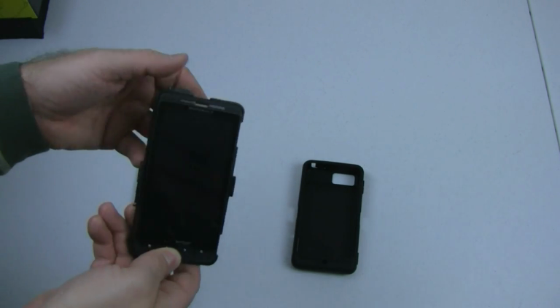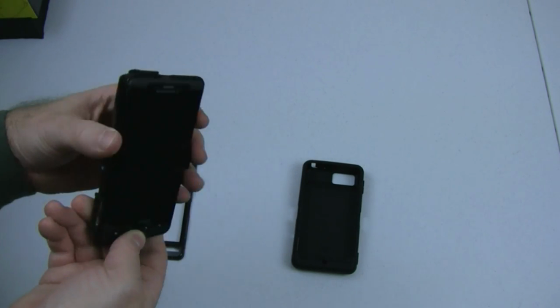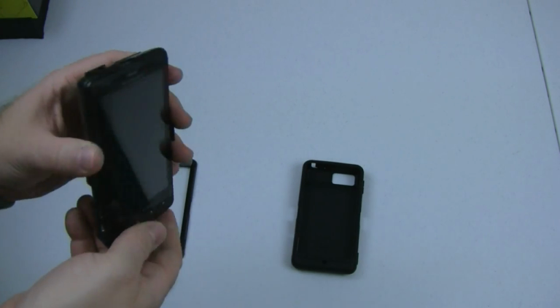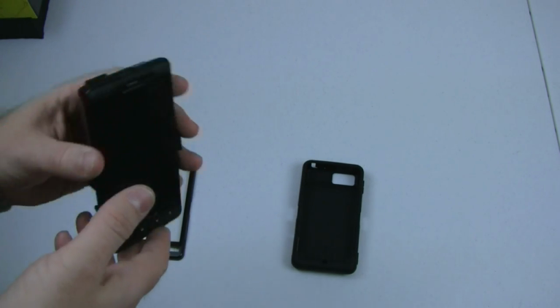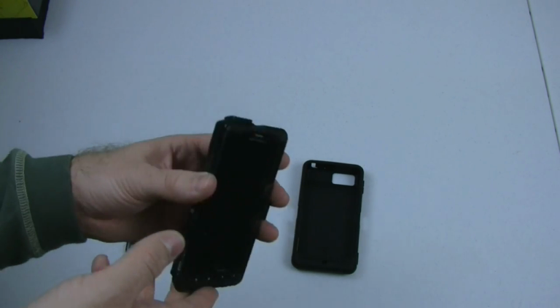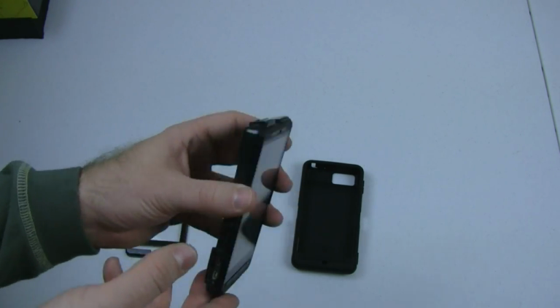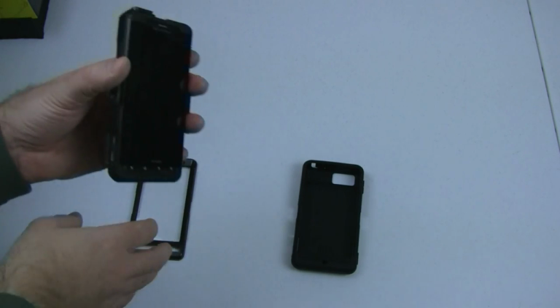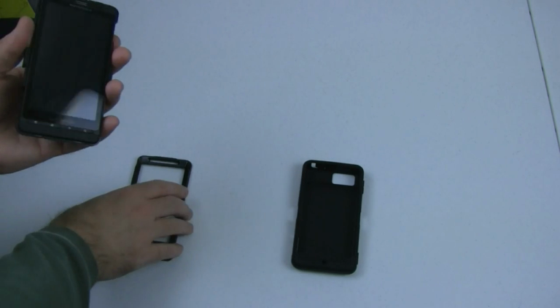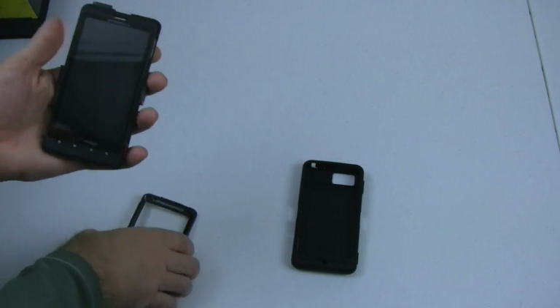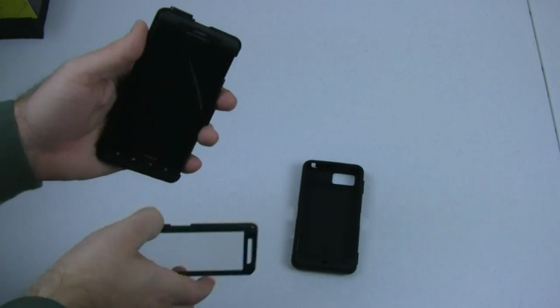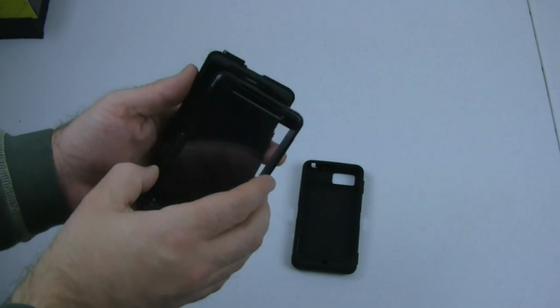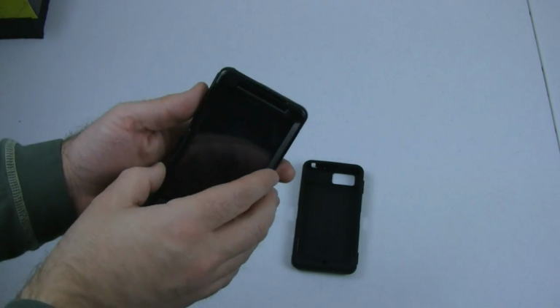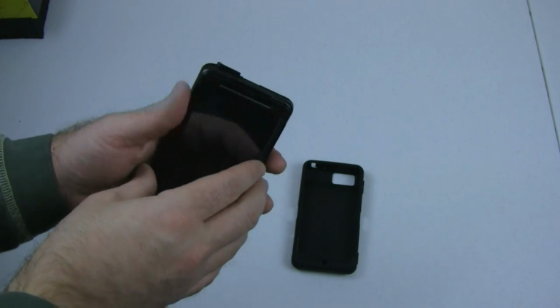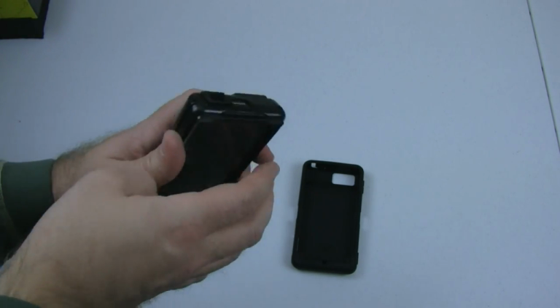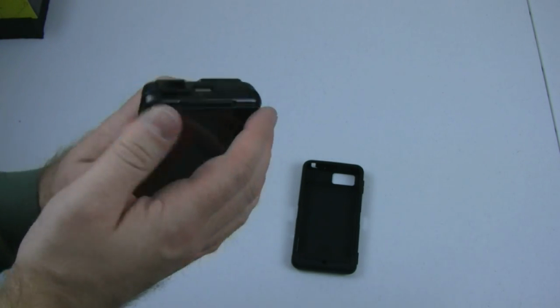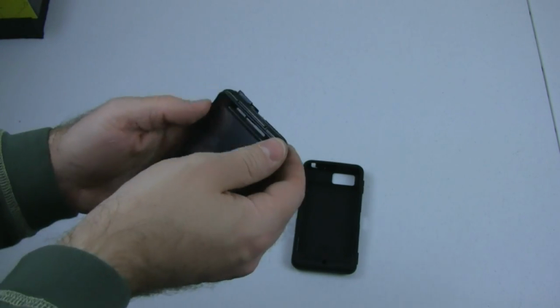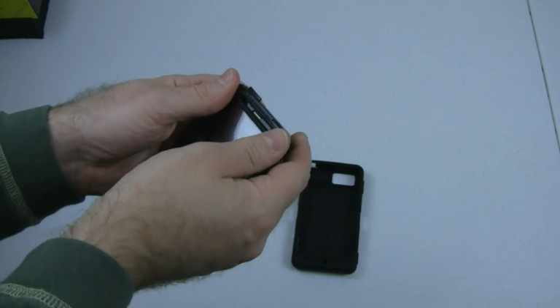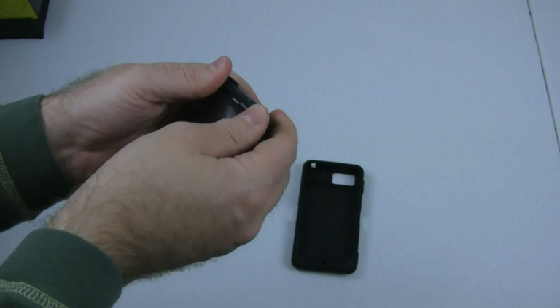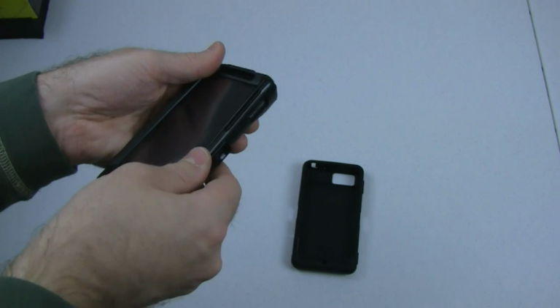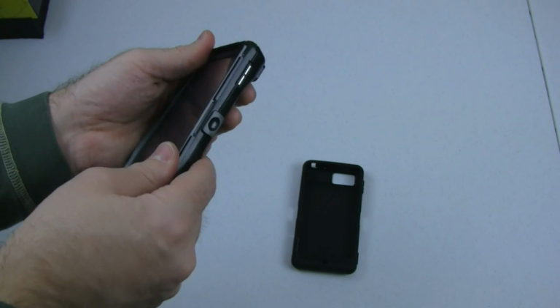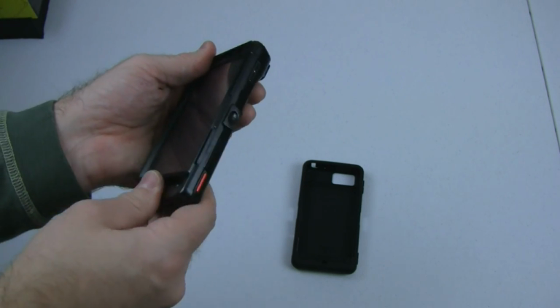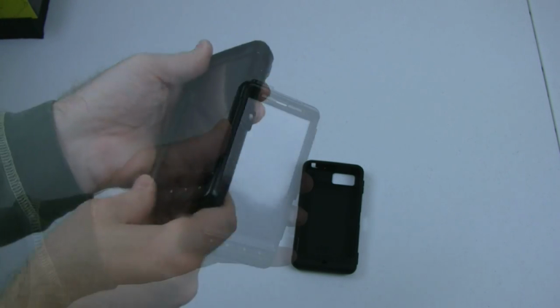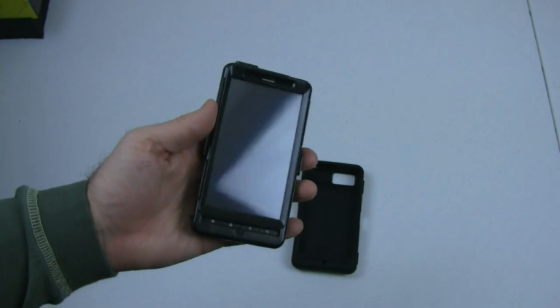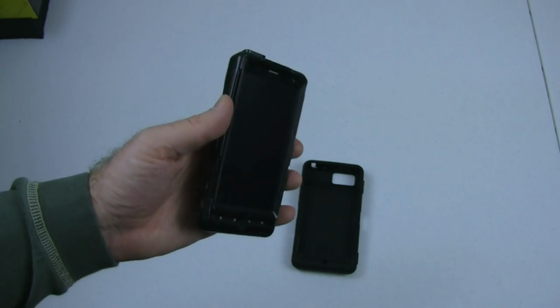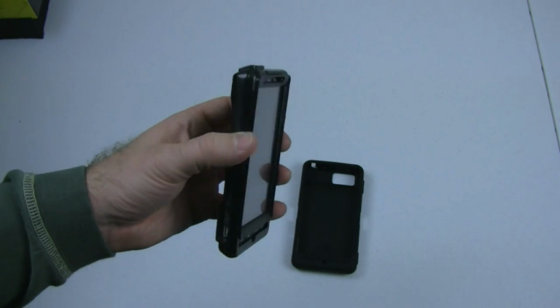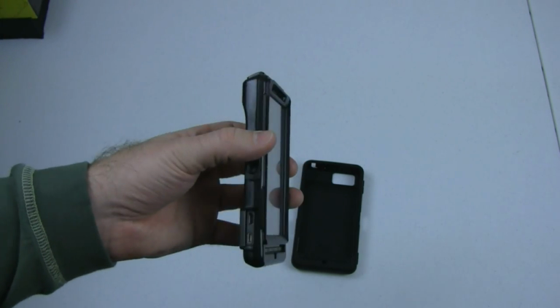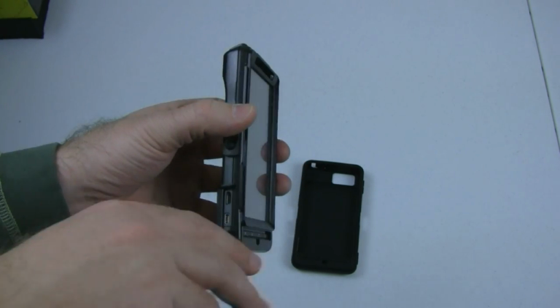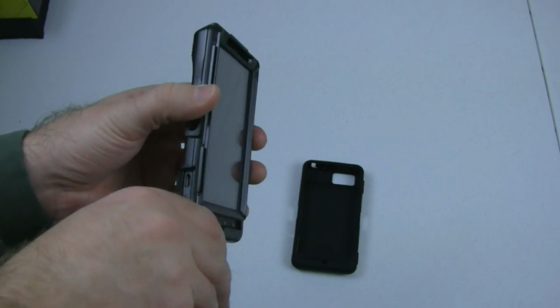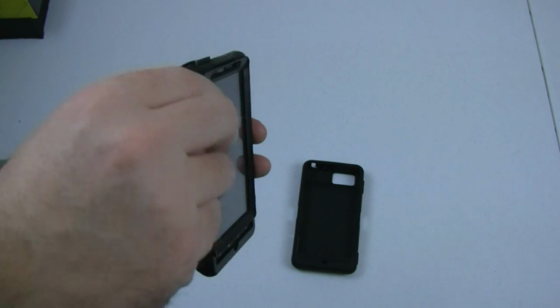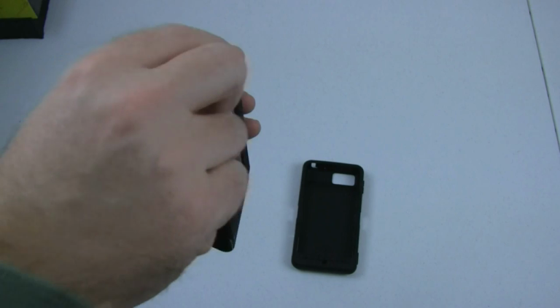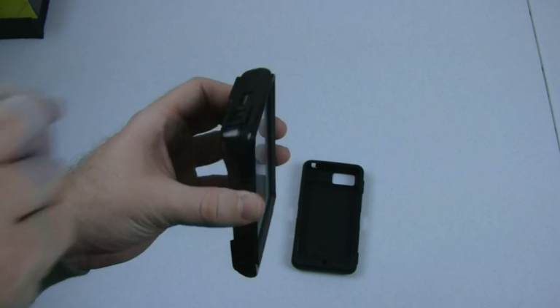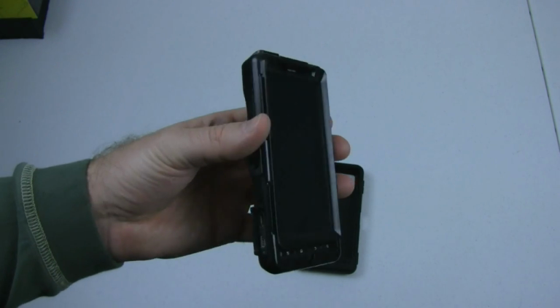Phone slides in — seems to fit pretty nicely. Kind of difficult to see, it's all really dark. Then we clasp the outside on, make sure it just sort of snaps together. And after a little bit of work, I managed to get it together — just had to snap it in a couple of places.